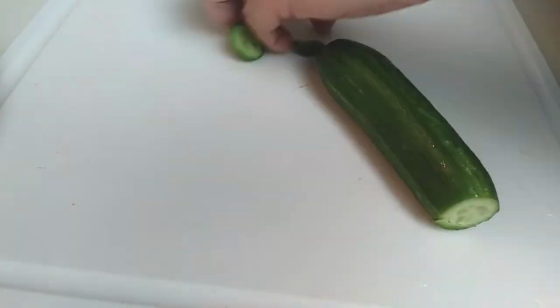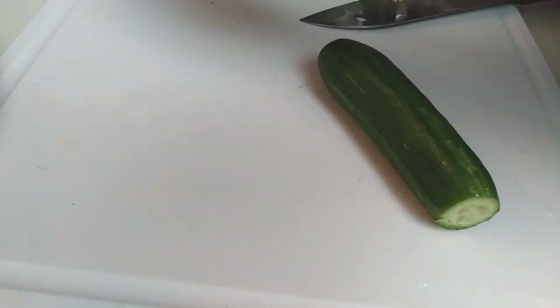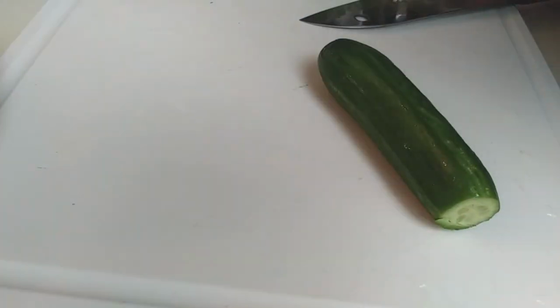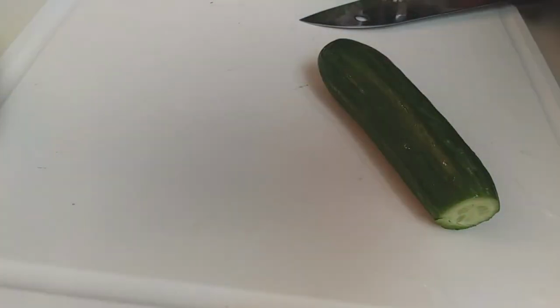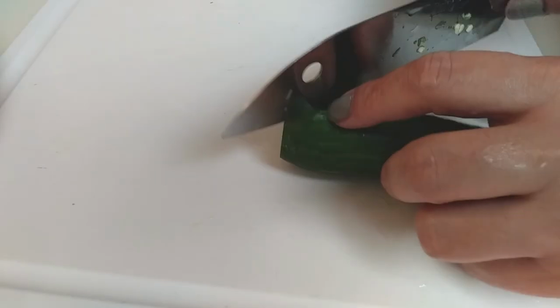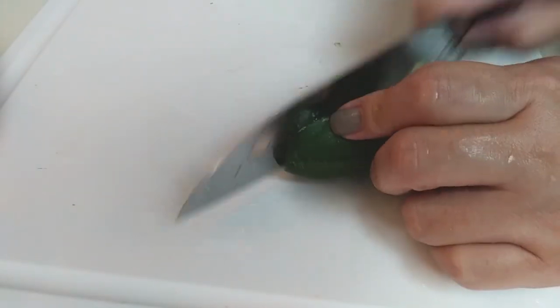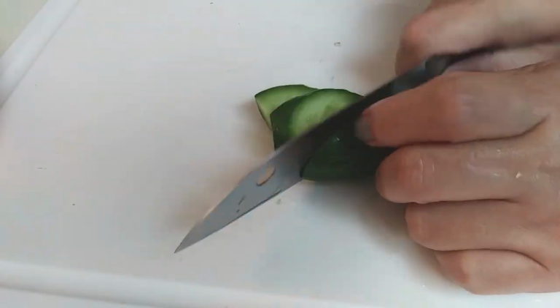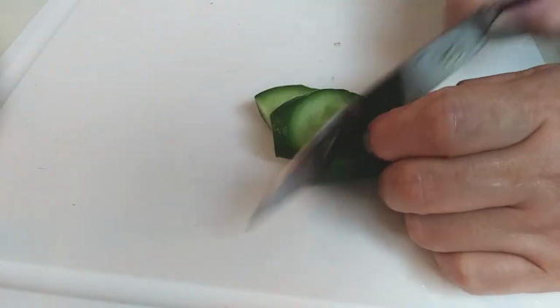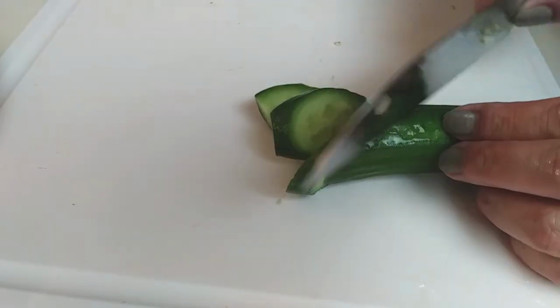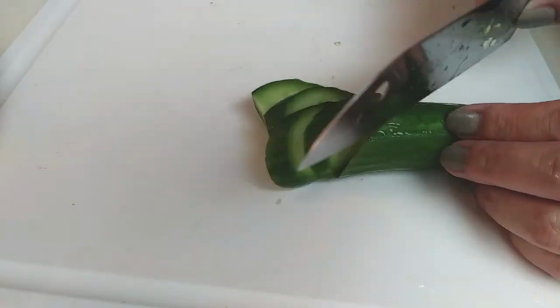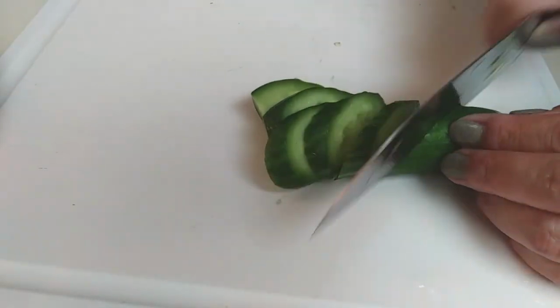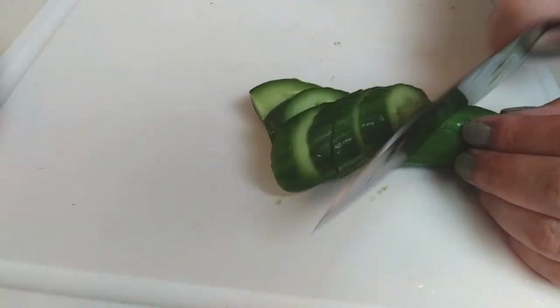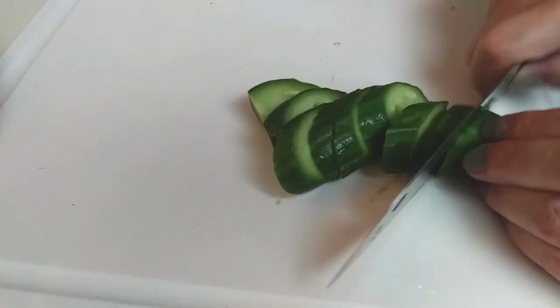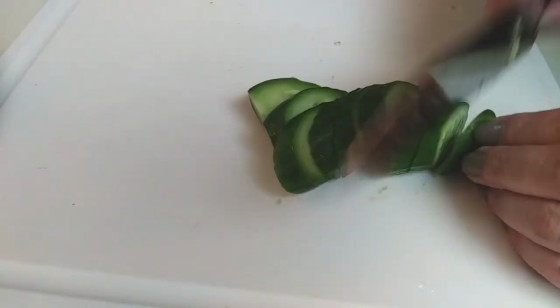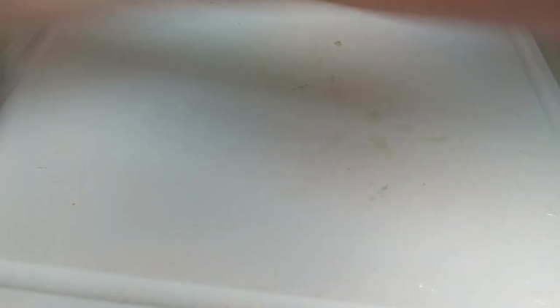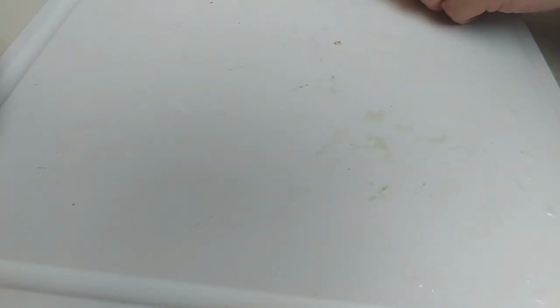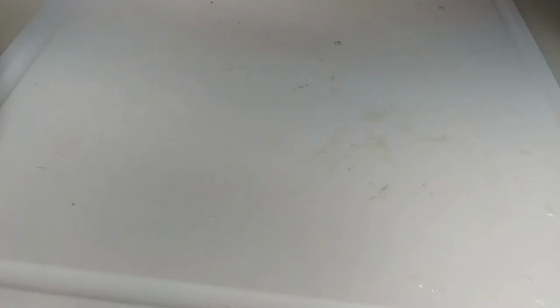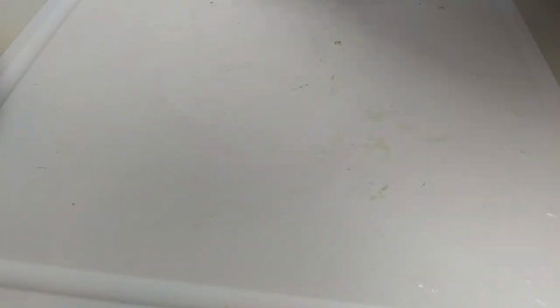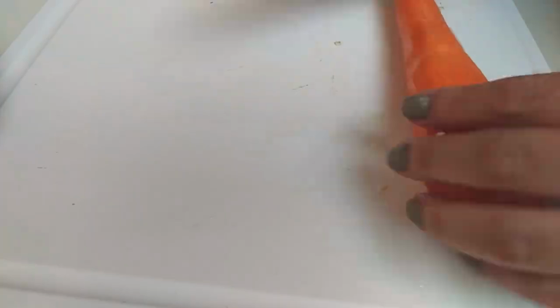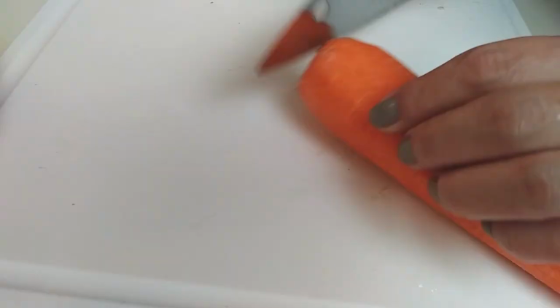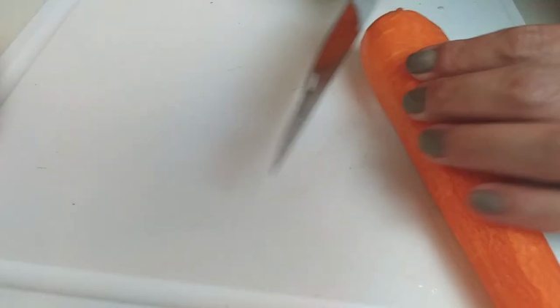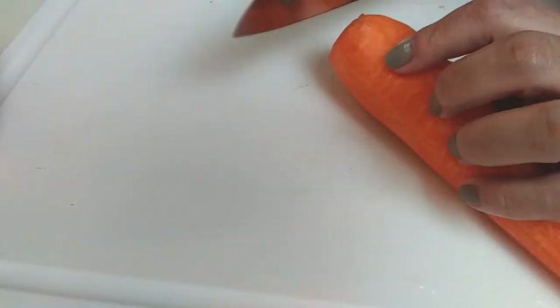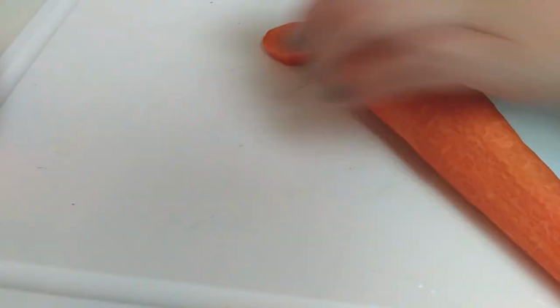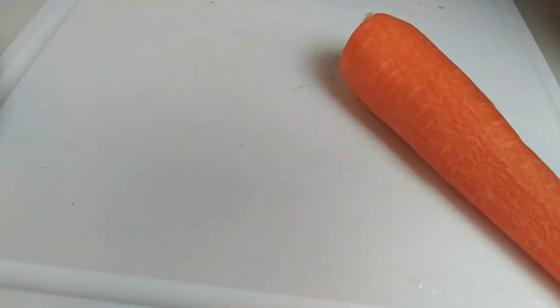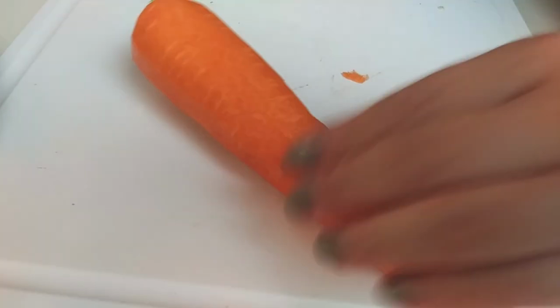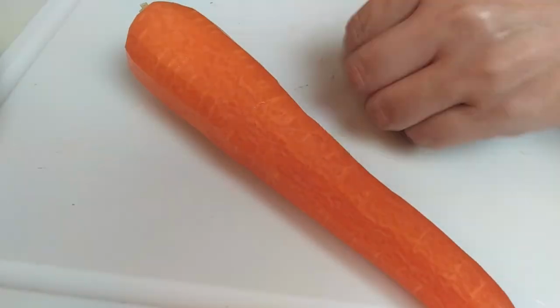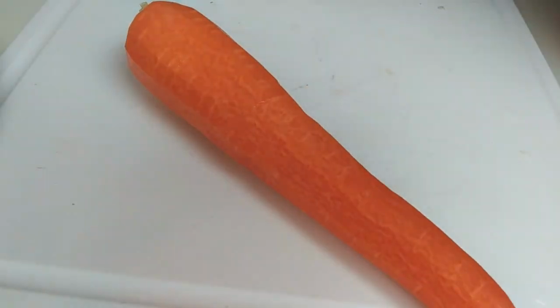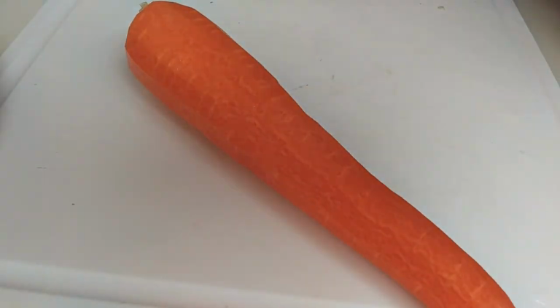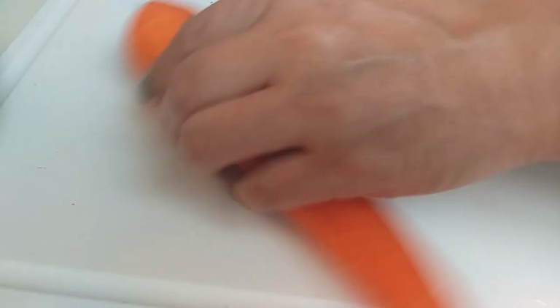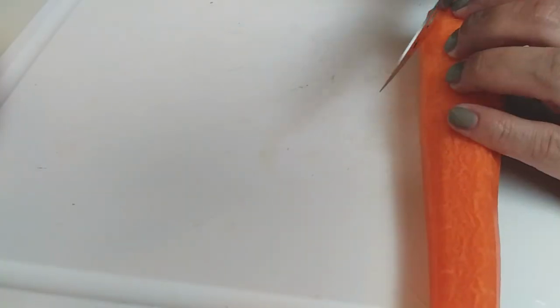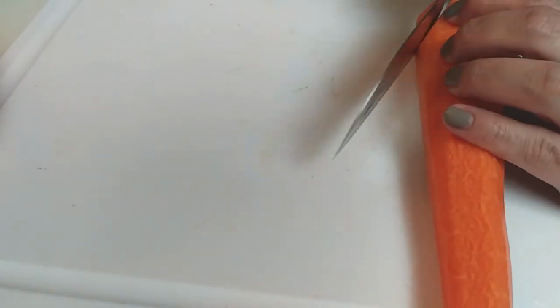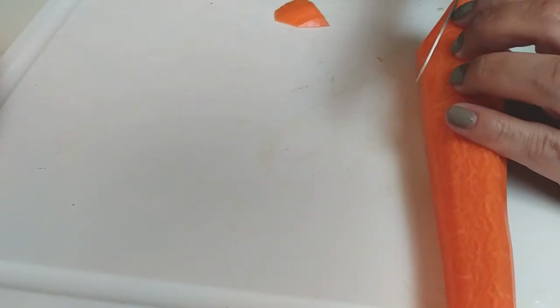I love Persian cucumber so I always have those — just slice it, and do the same with a carrot. You're going to need one large carrot, just slice it thinly.